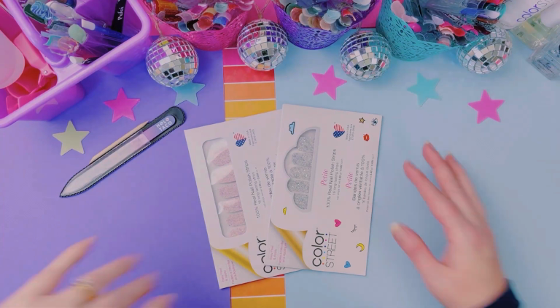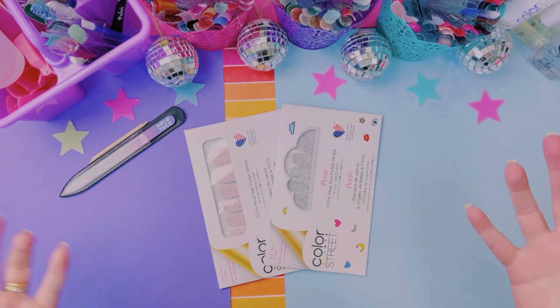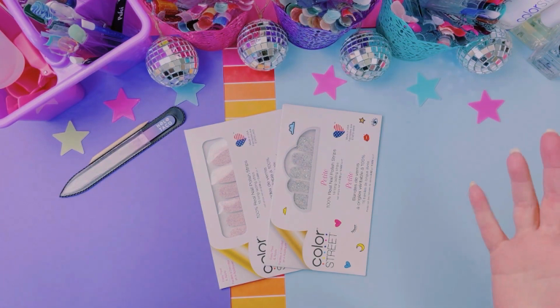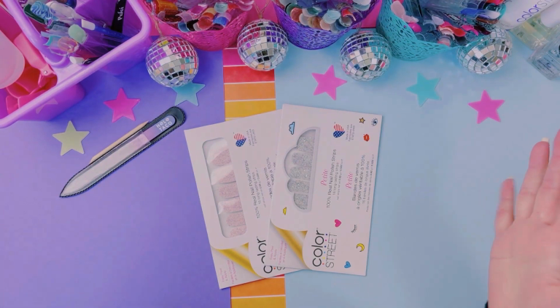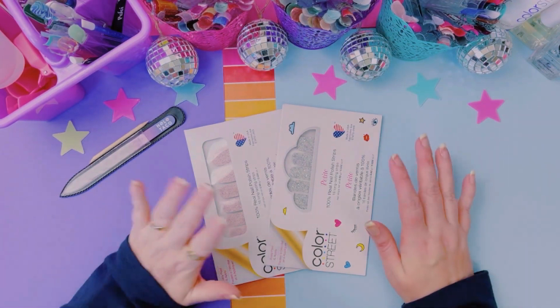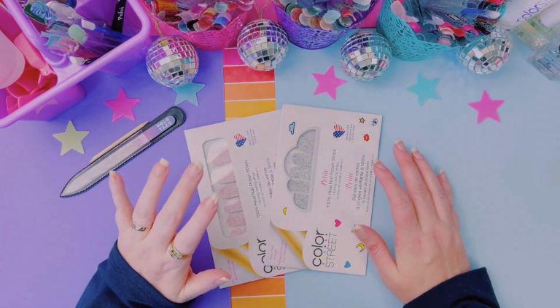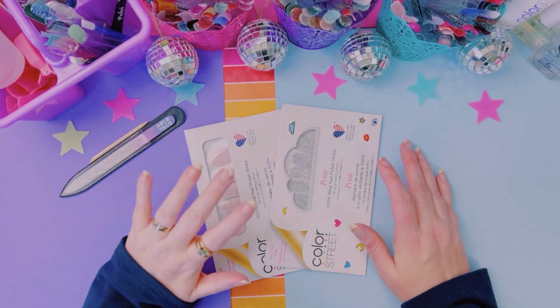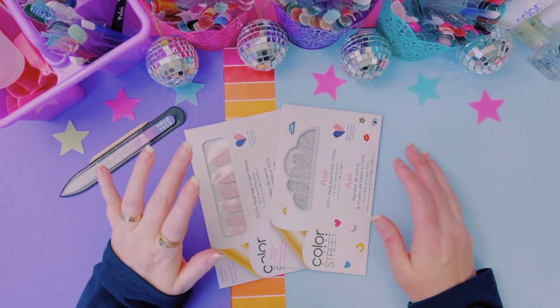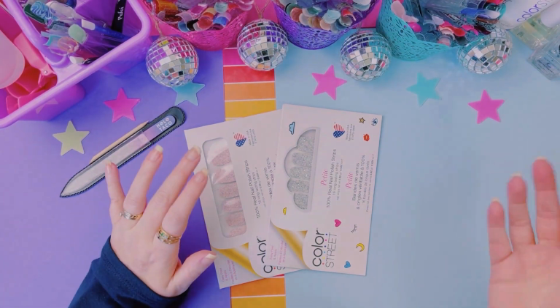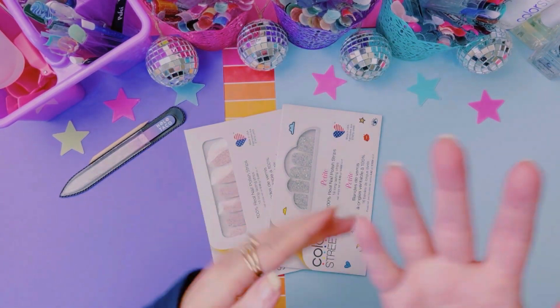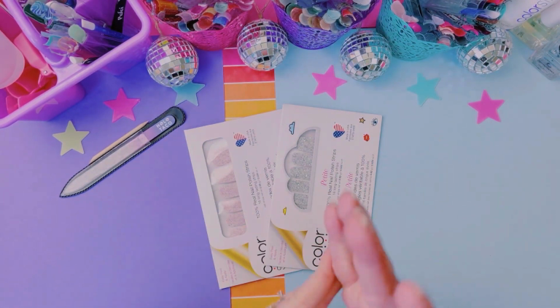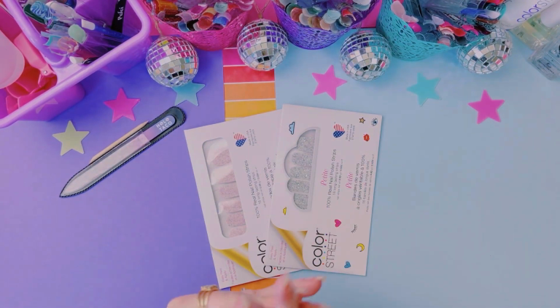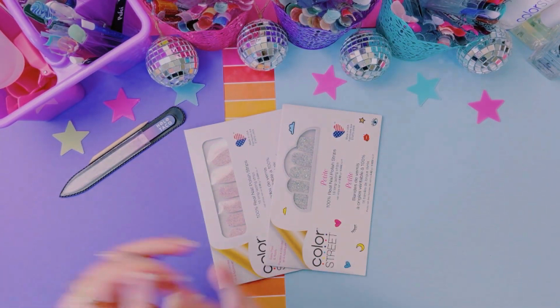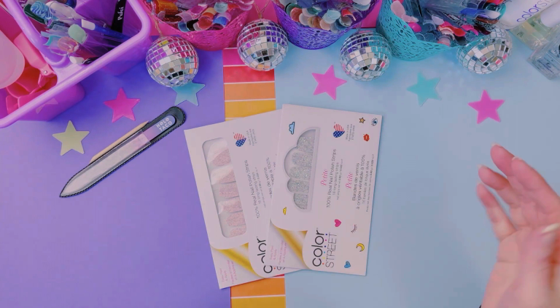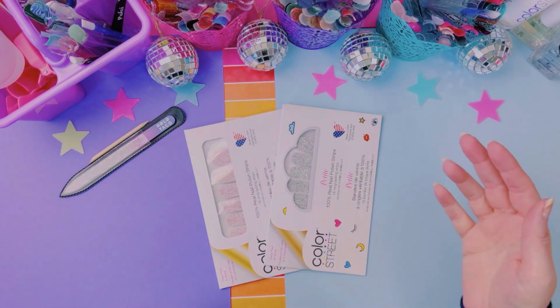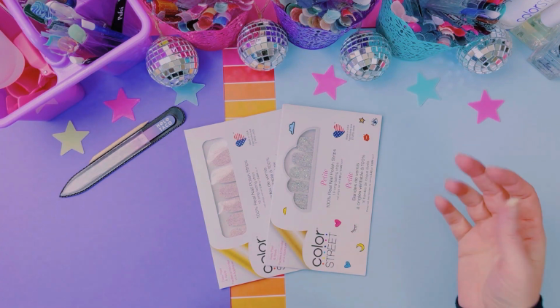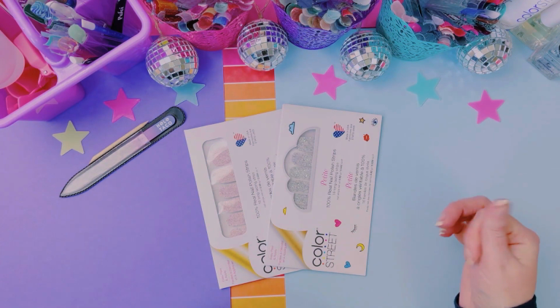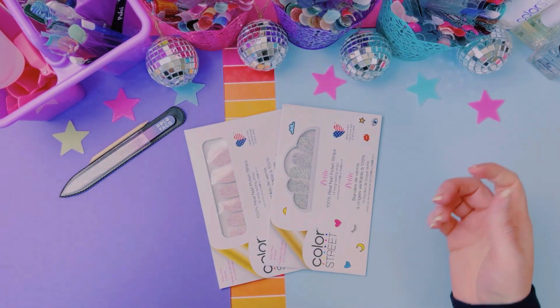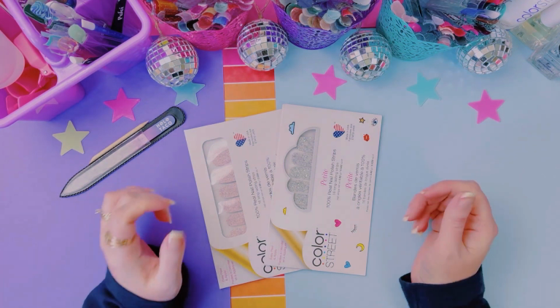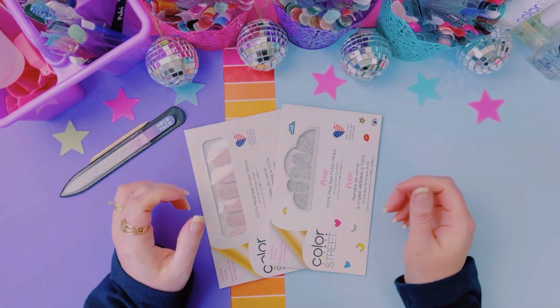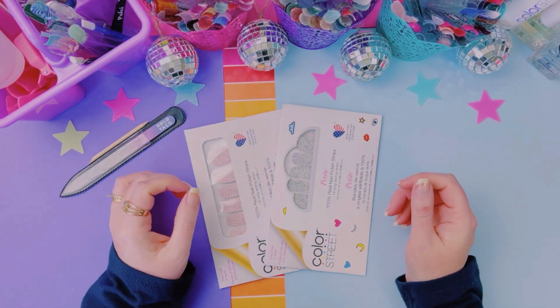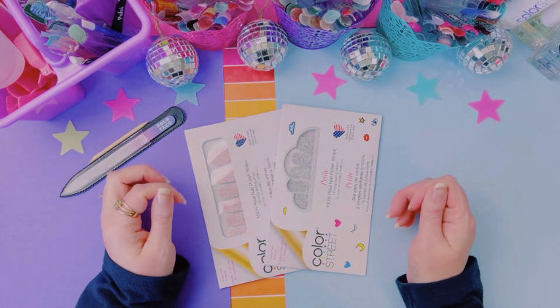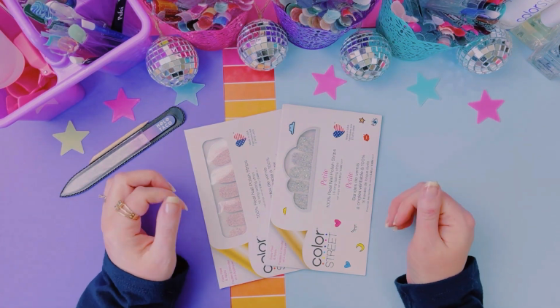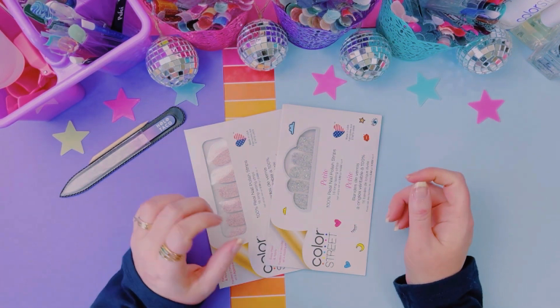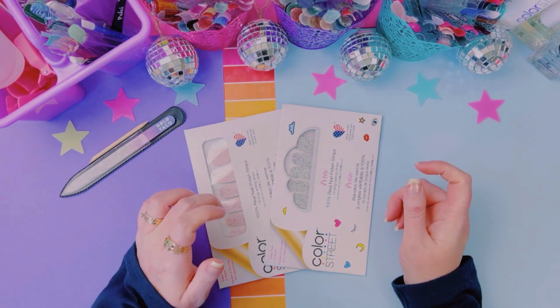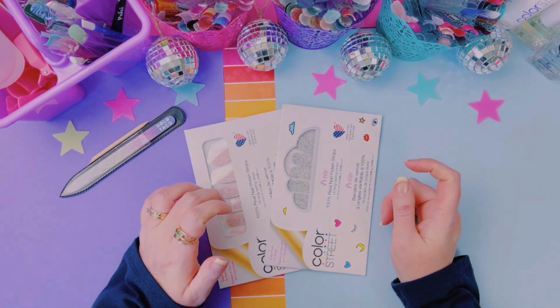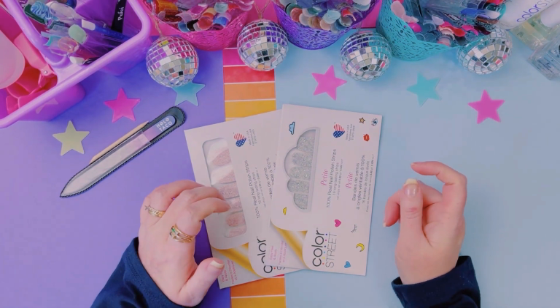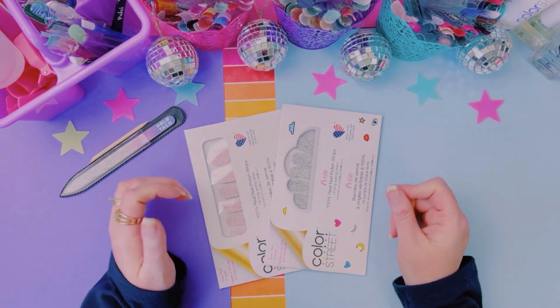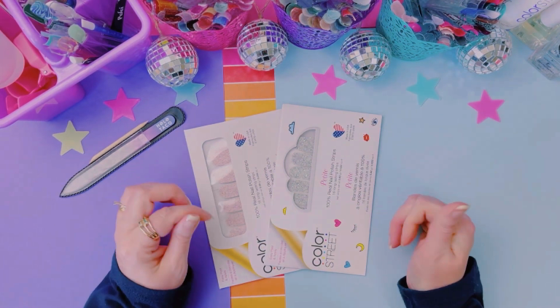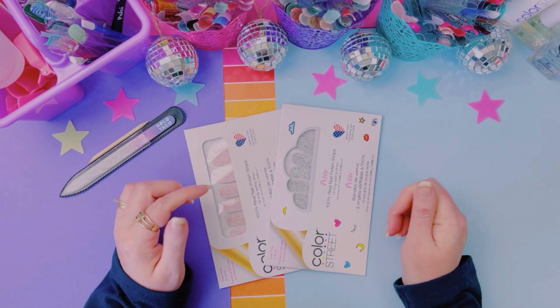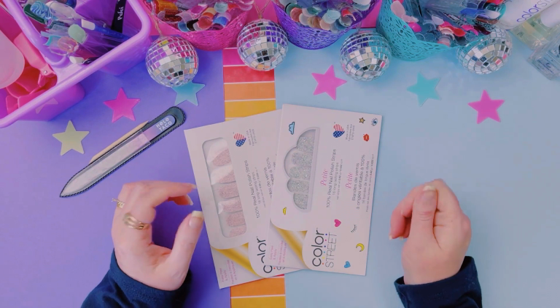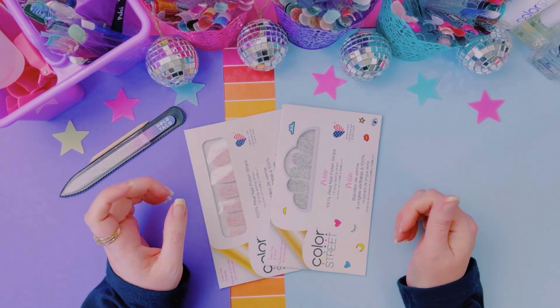Hello, my friends. It is Tuesday, which means new manicure video. For those of you who don't know me, my name is Tara Stoddard. Welcome, welcome, welcome.